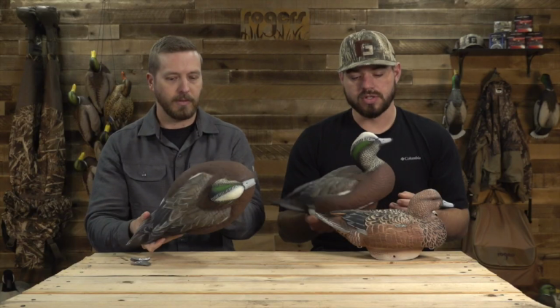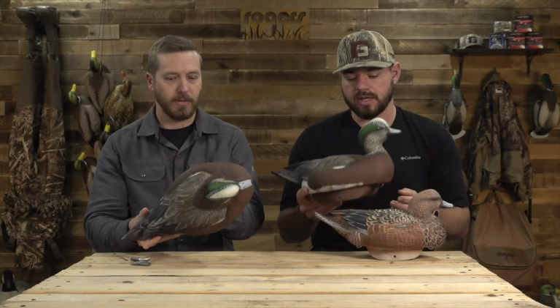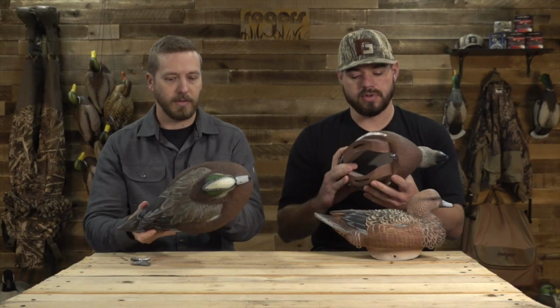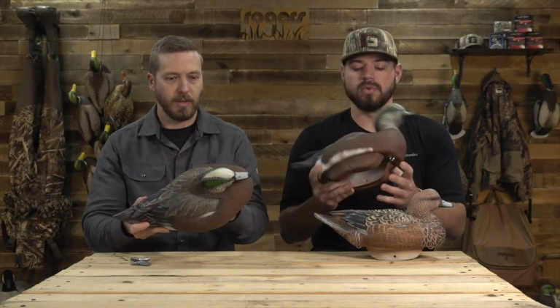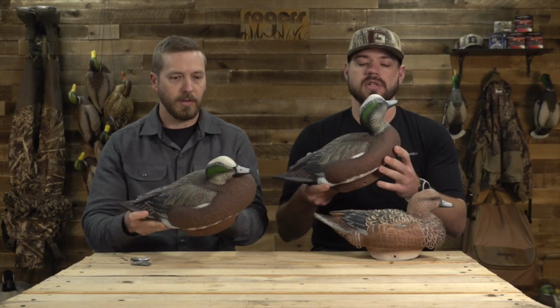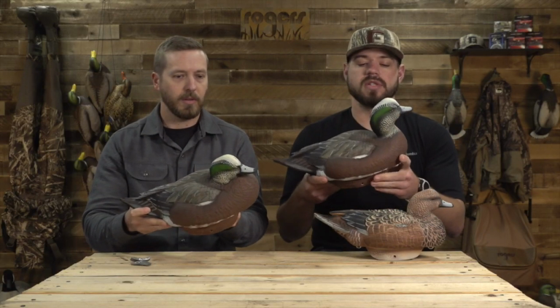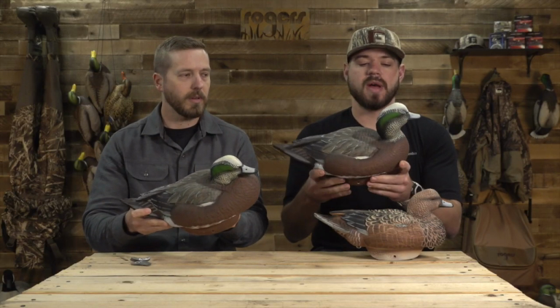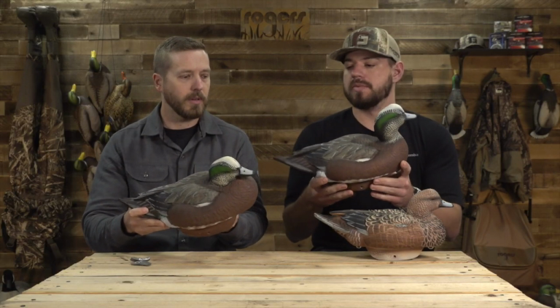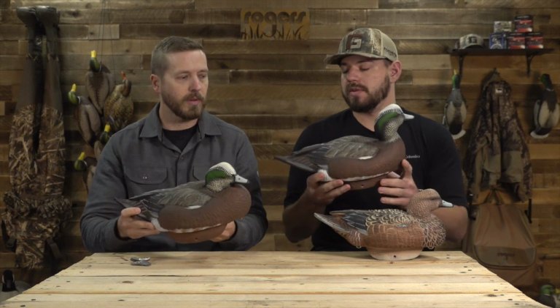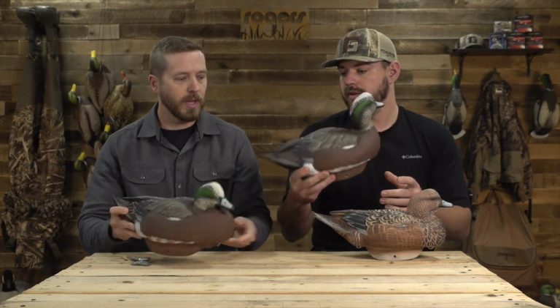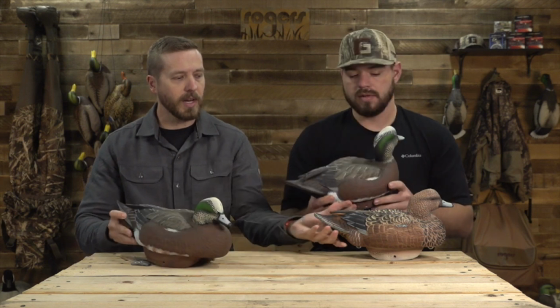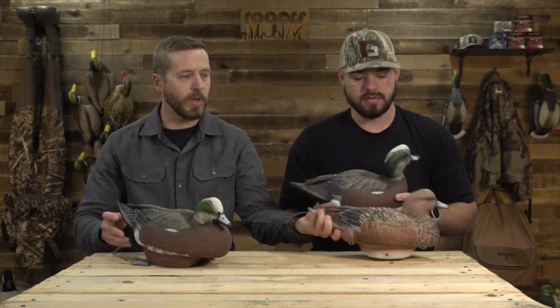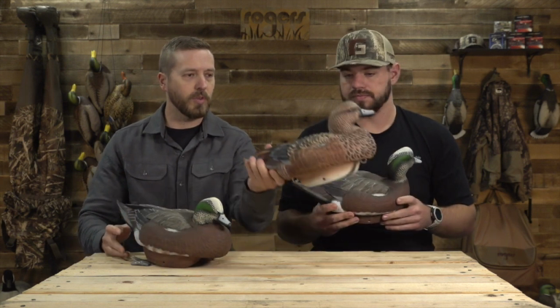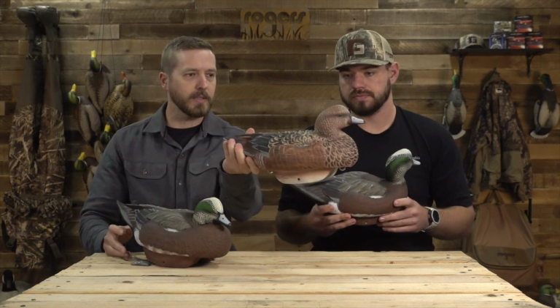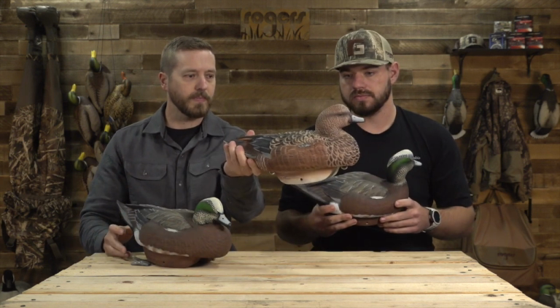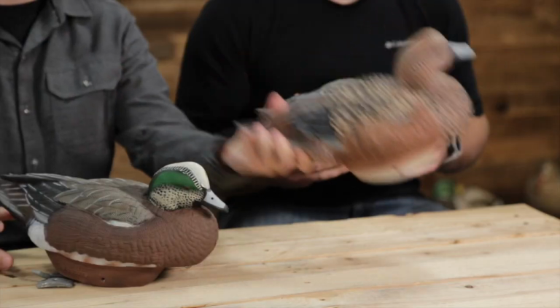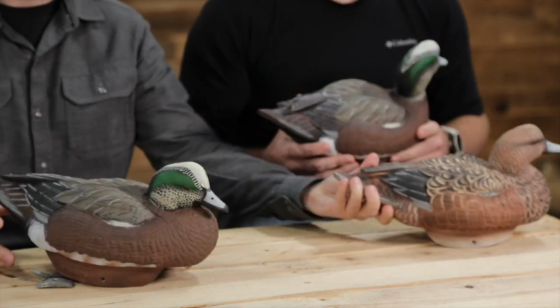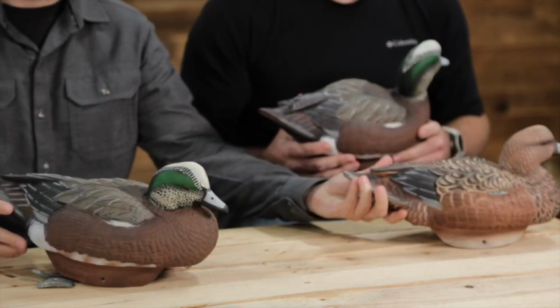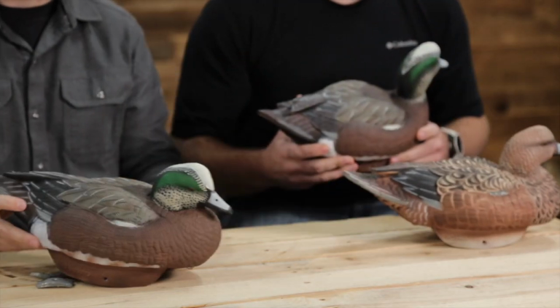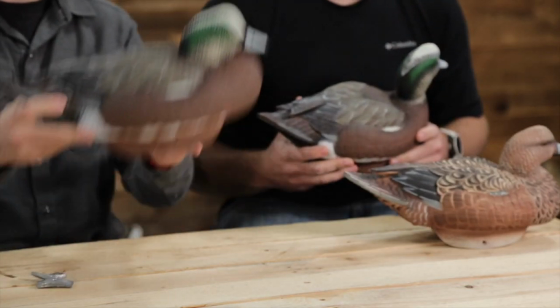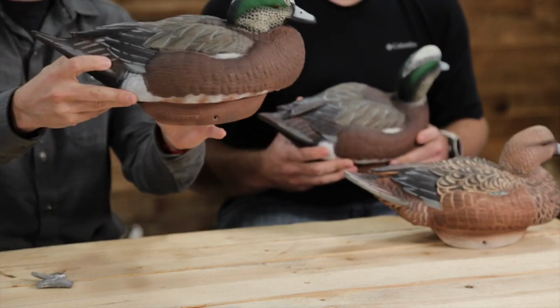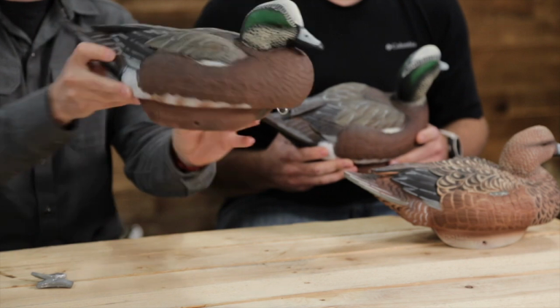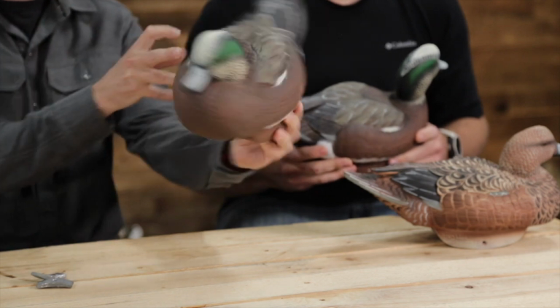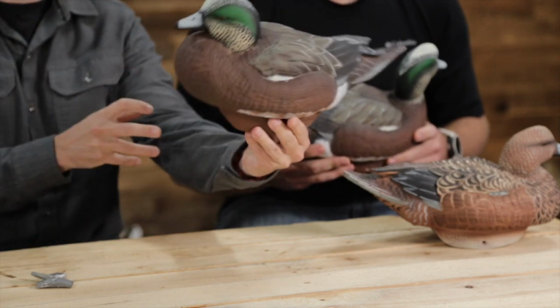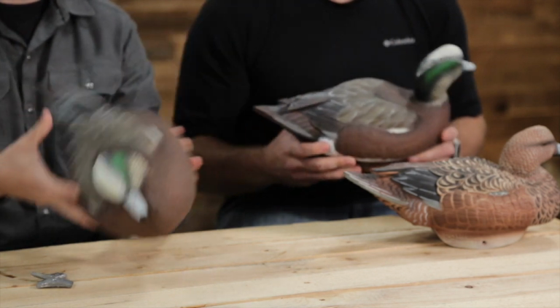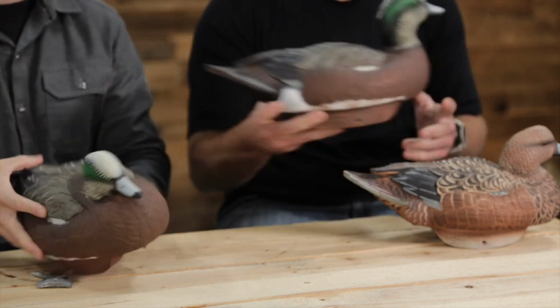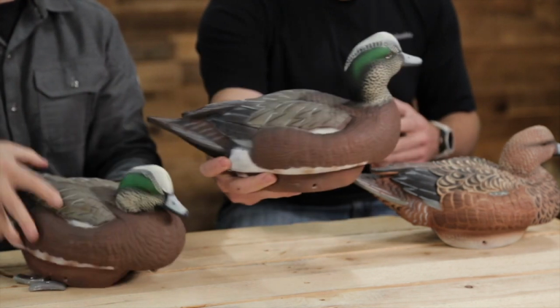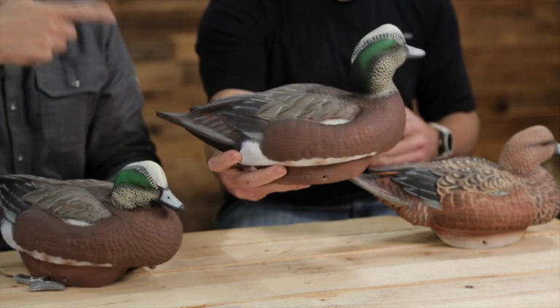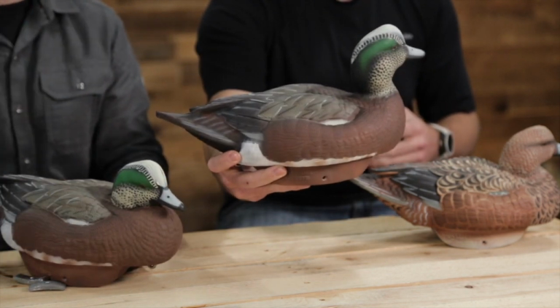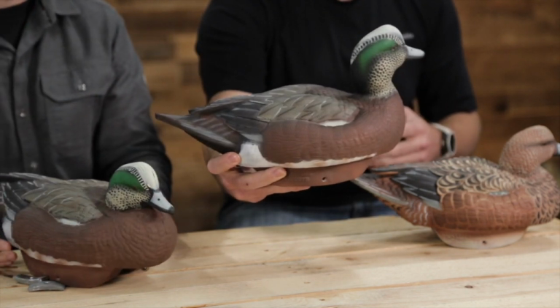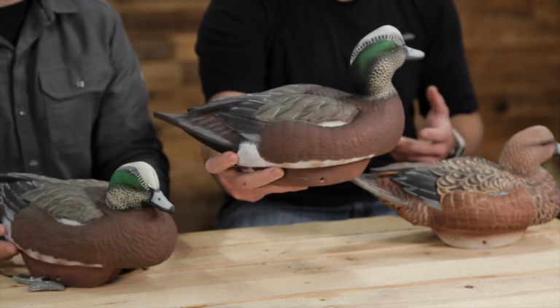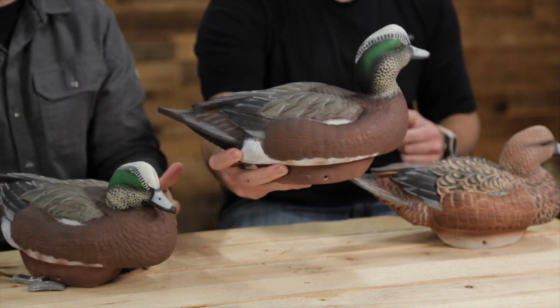What does the pack come with? It's a six pack — it's going to come with two hens, two rester drakes, and then two of the active or high-head drakes.